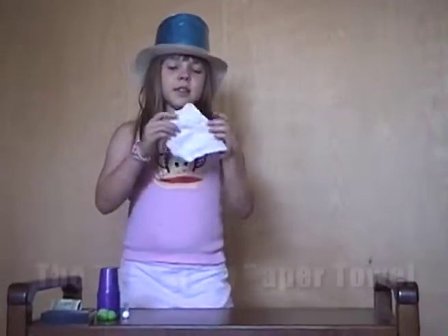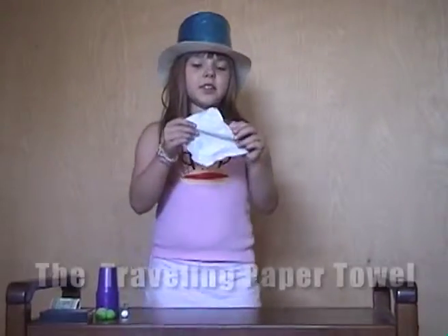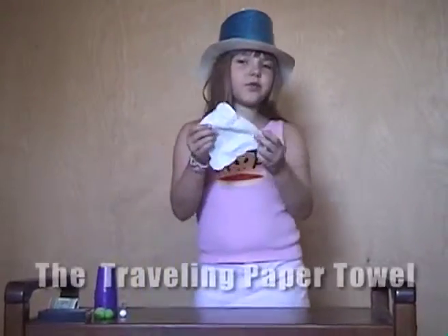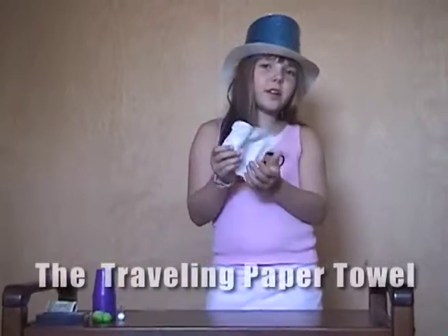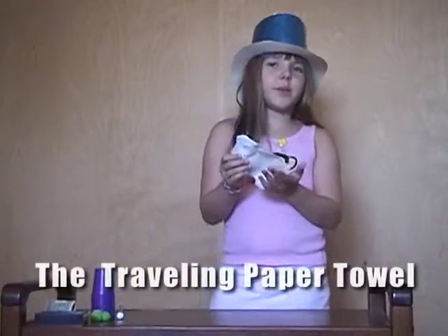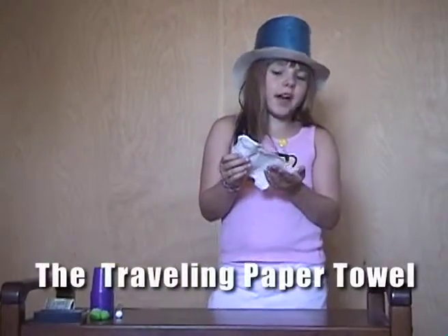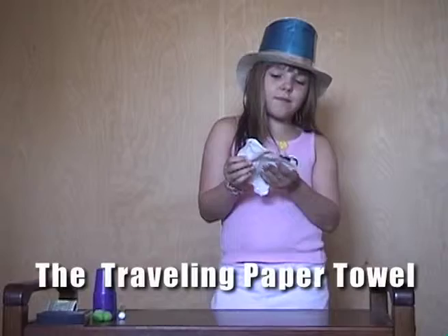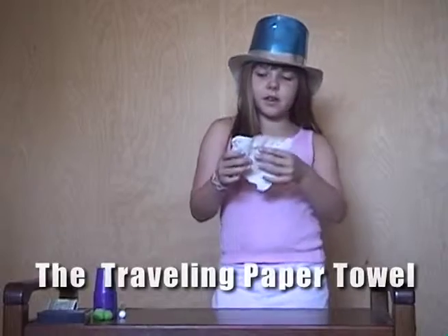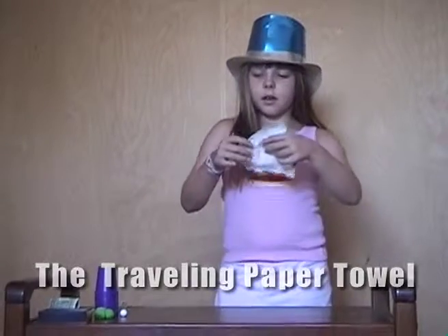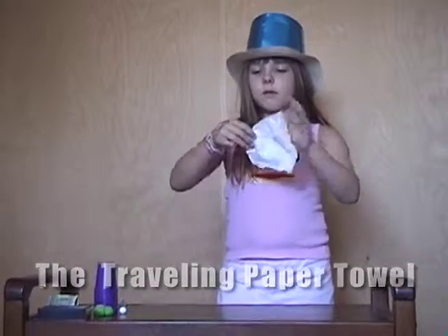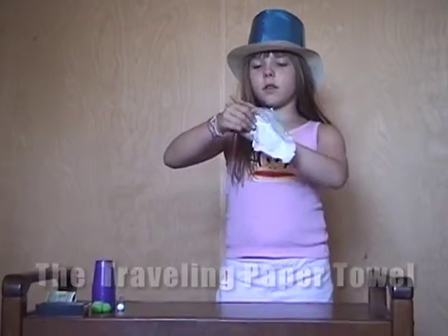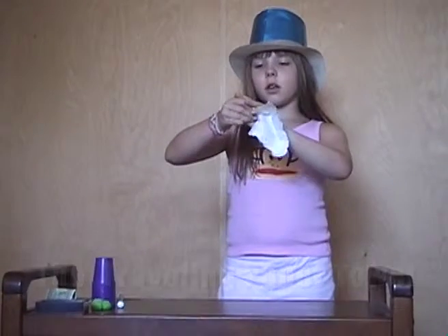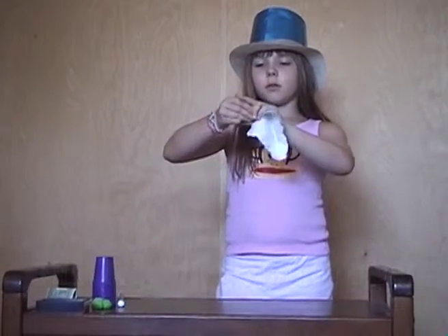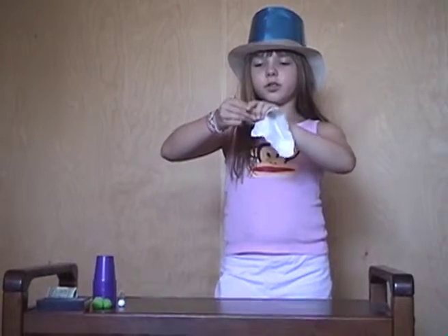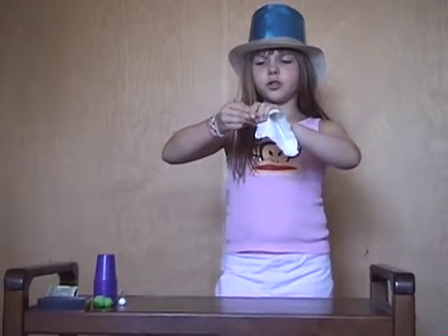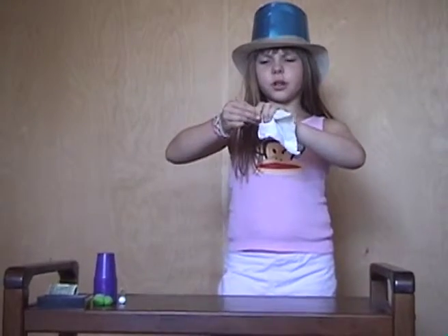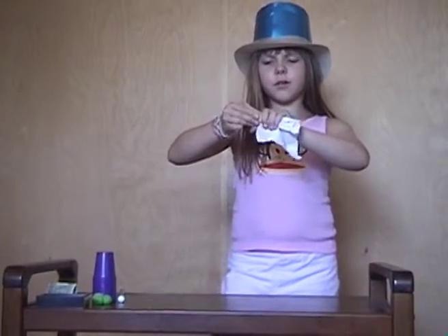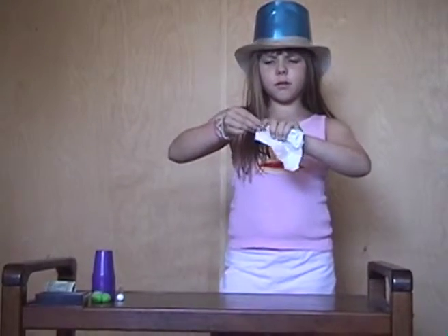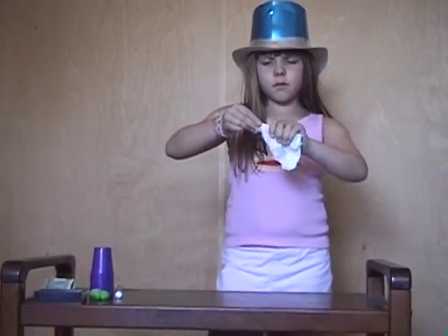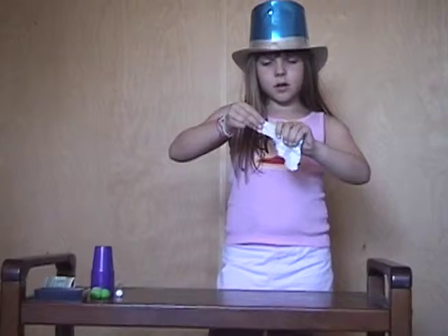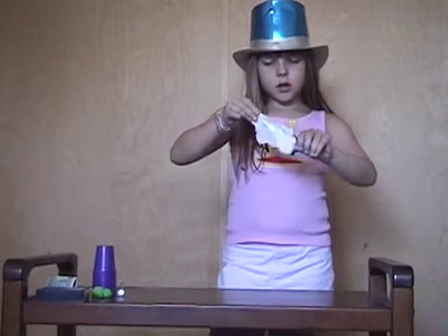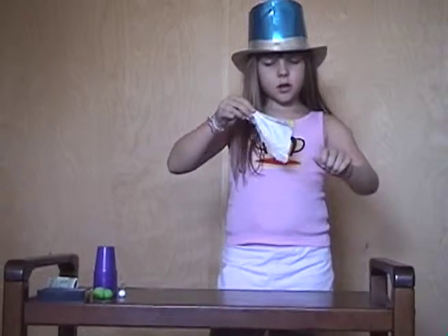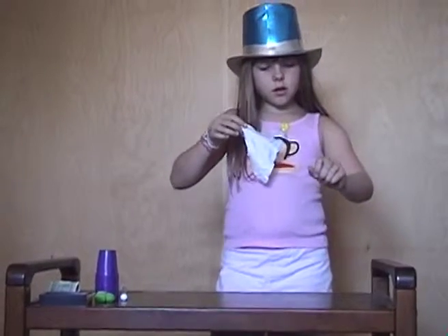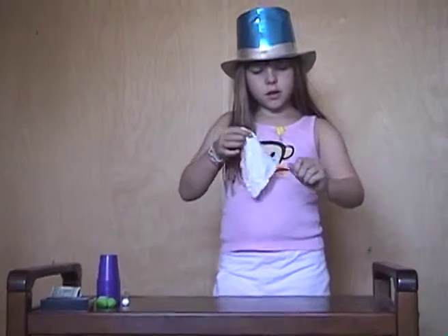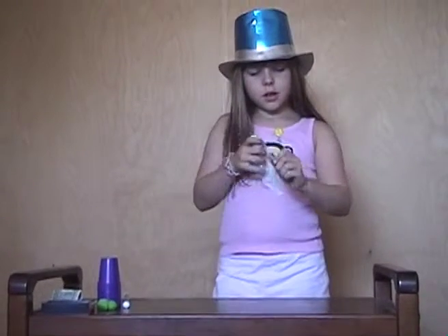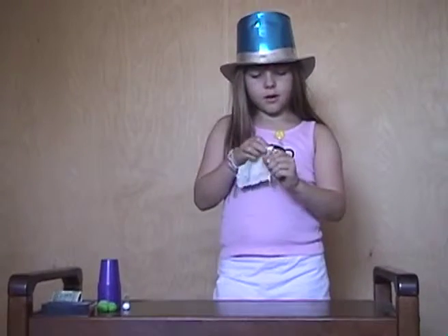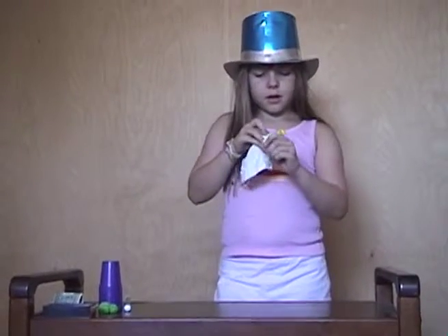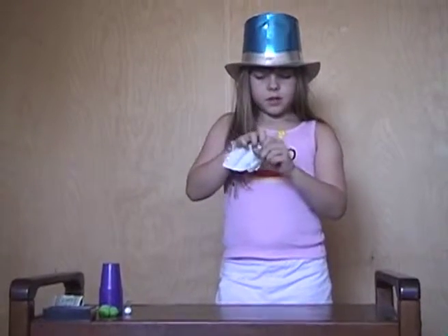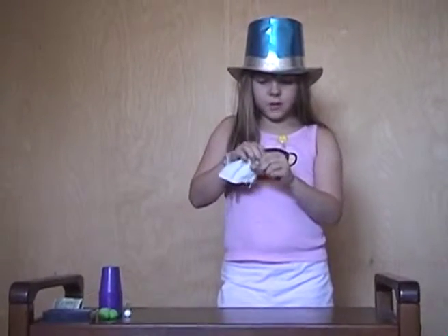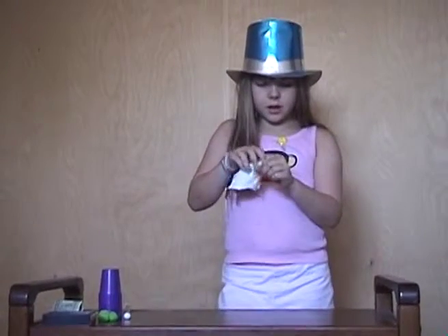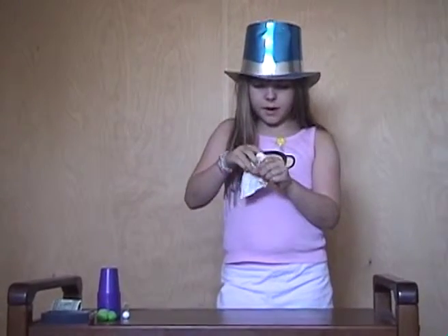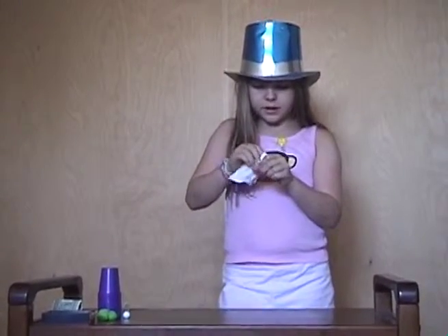This is just a regular piece of paper towel. I'm going to stroke it down. And now I'm going to stuff it into my fist.